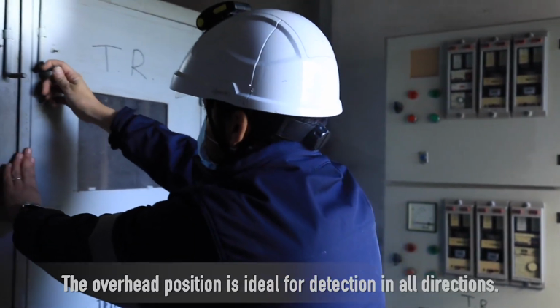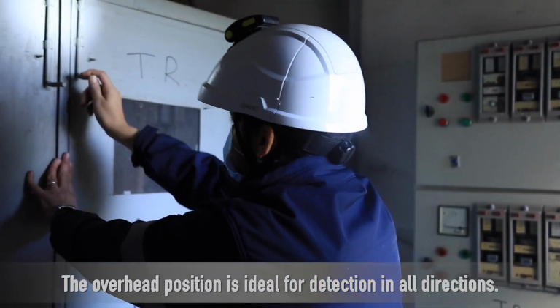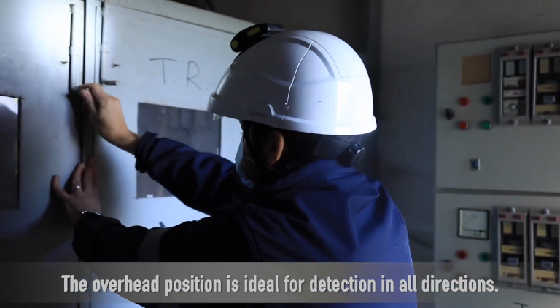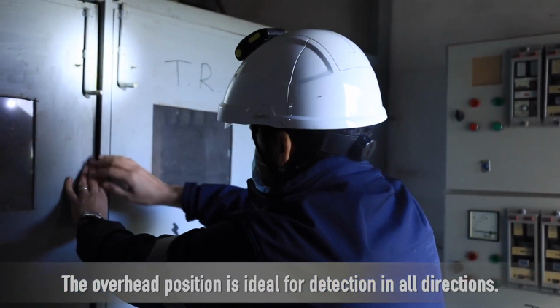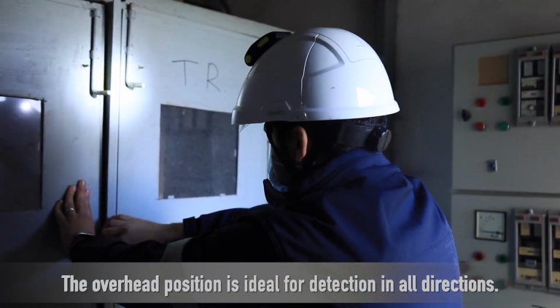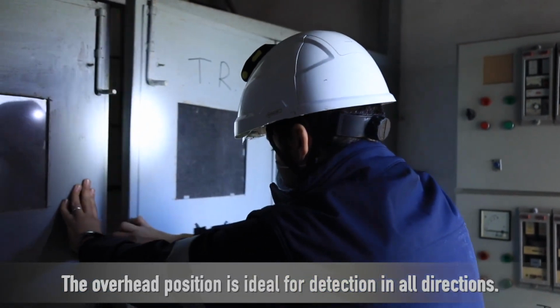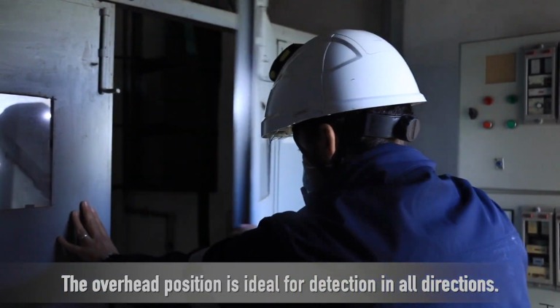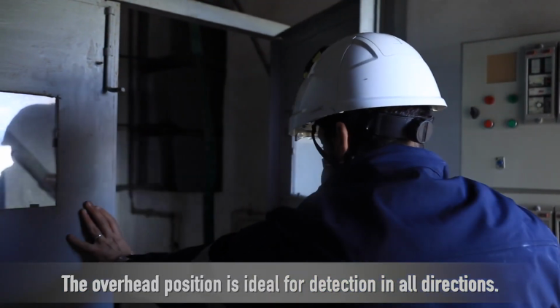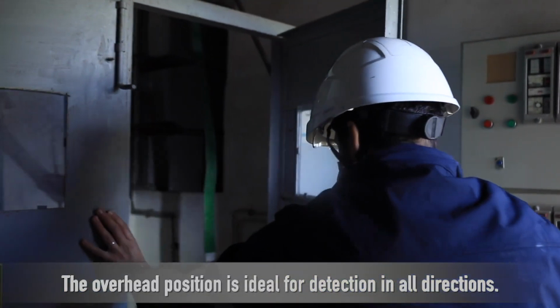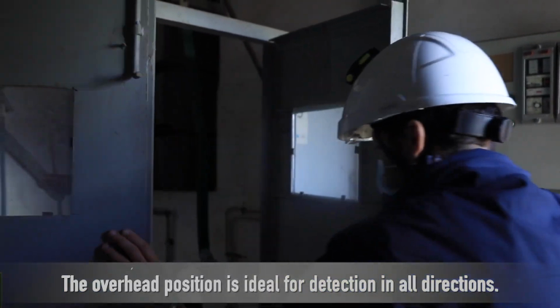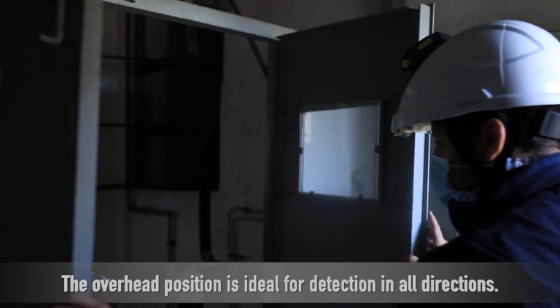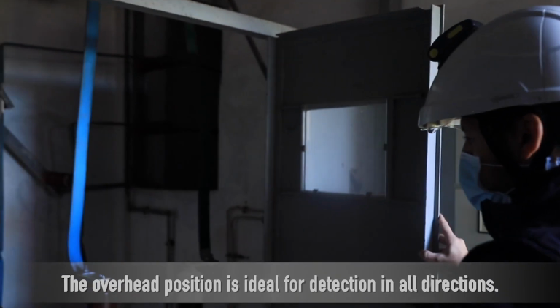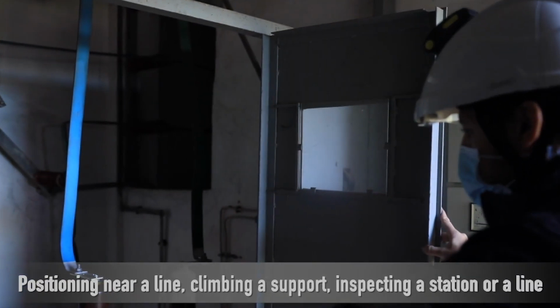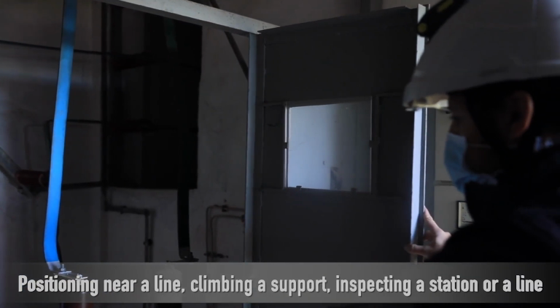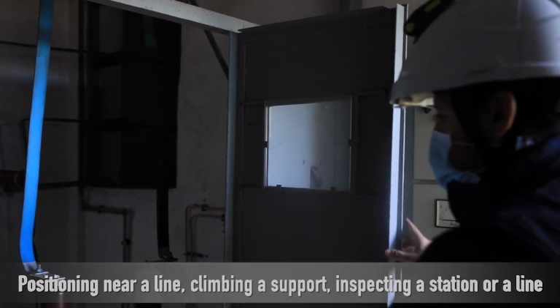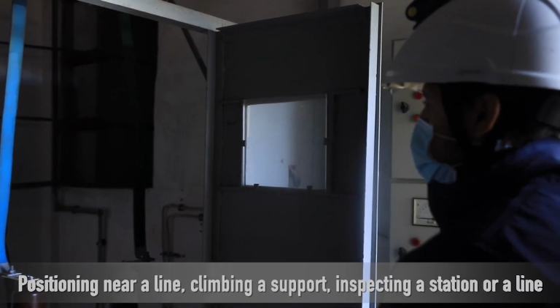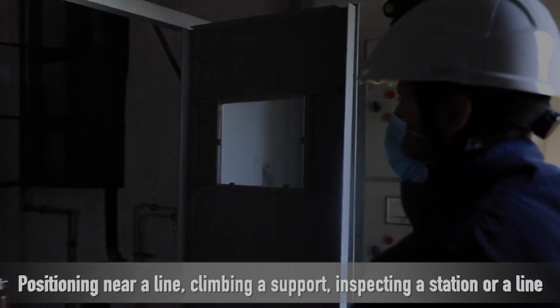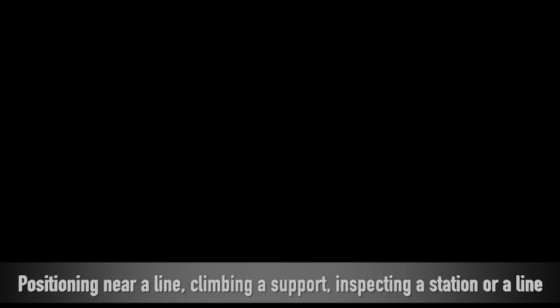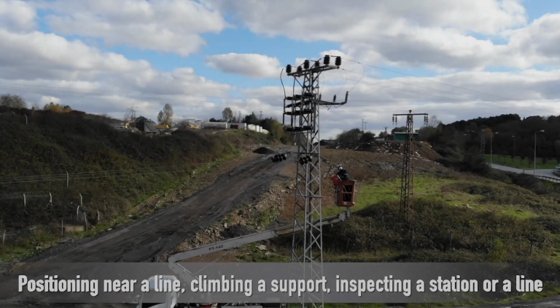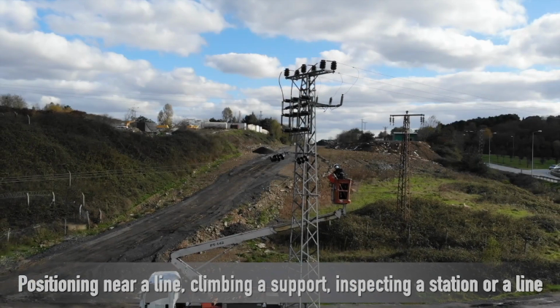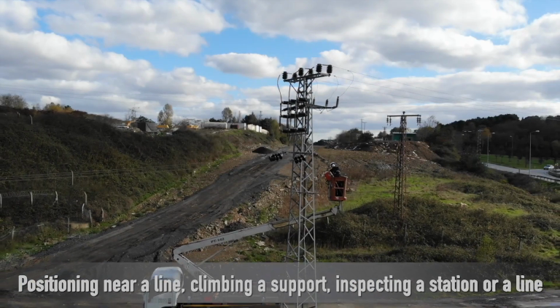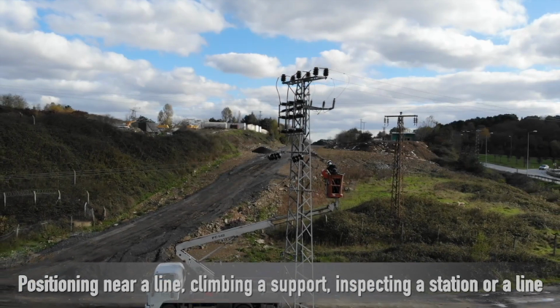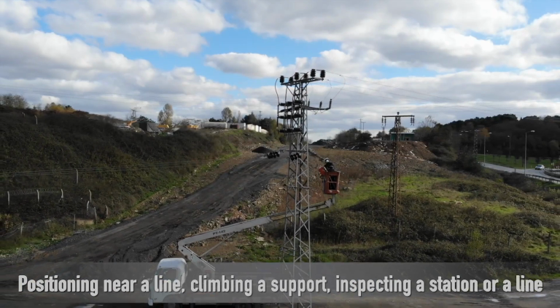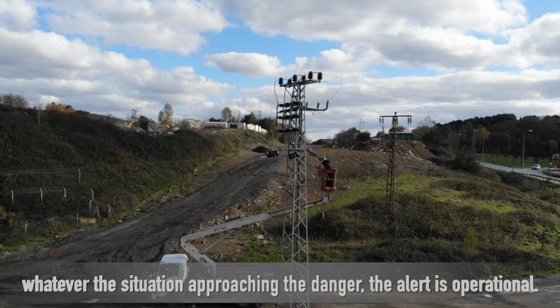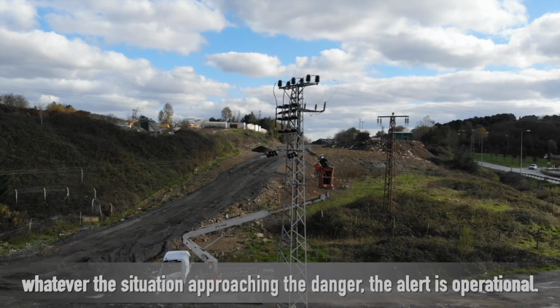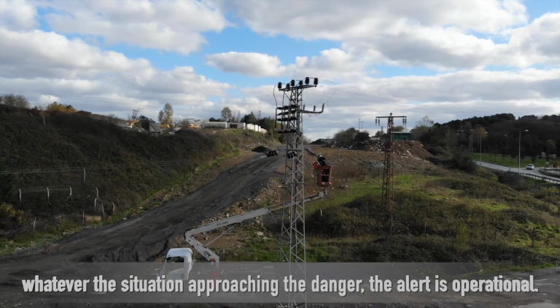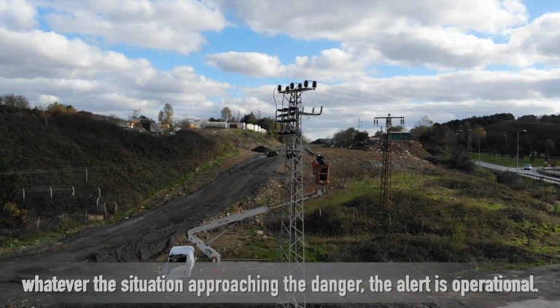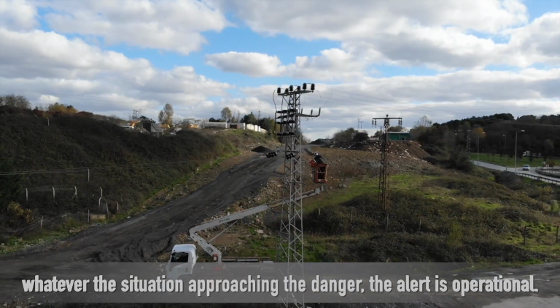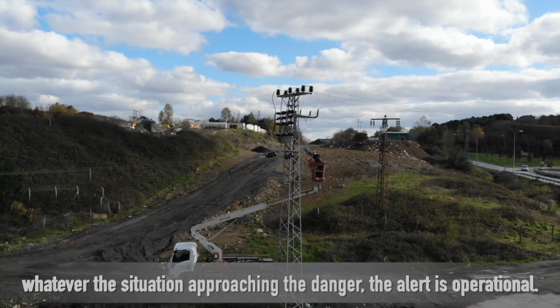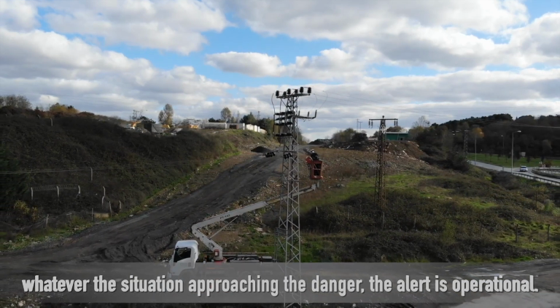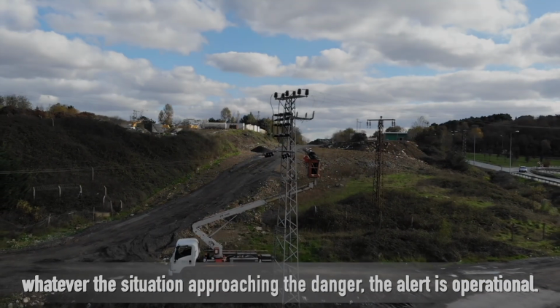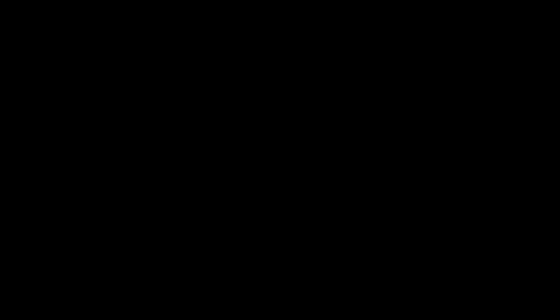The overhead position is ideal for detection in all directions: positioning near a line, climbing a support, inspecting a station or a line. Whatever the situation approaching the danger, the alert is operational.